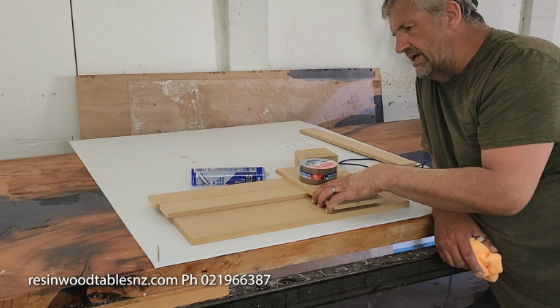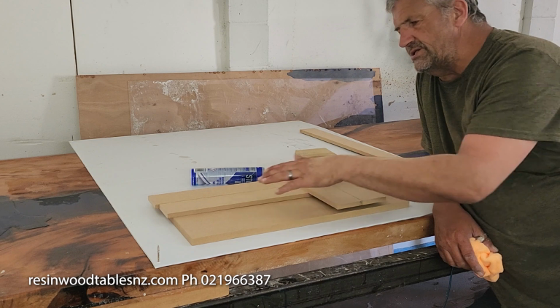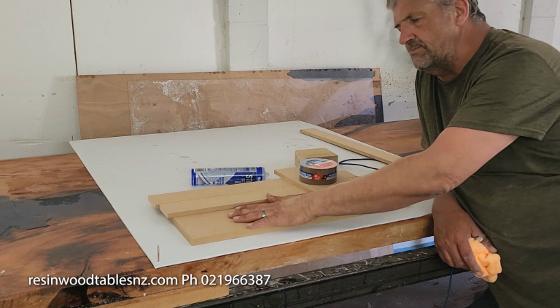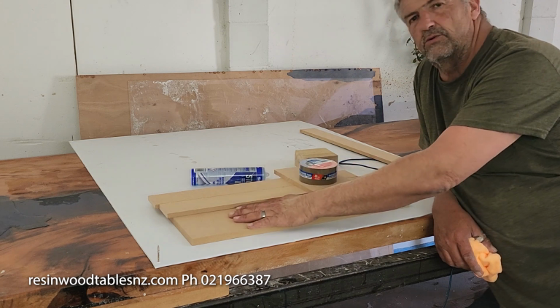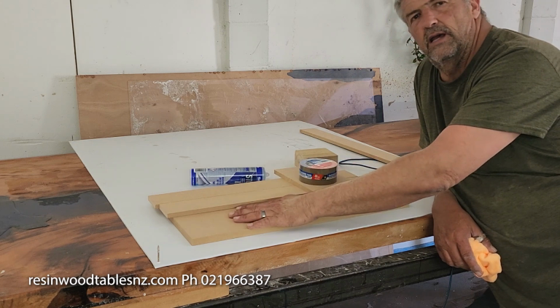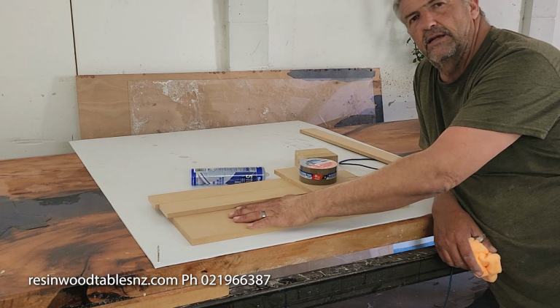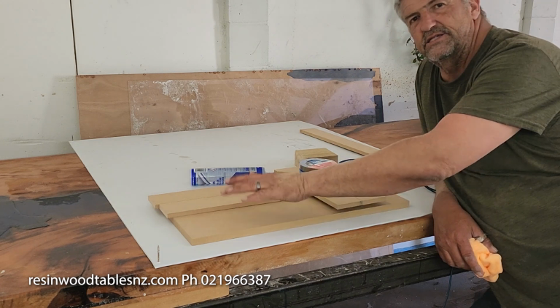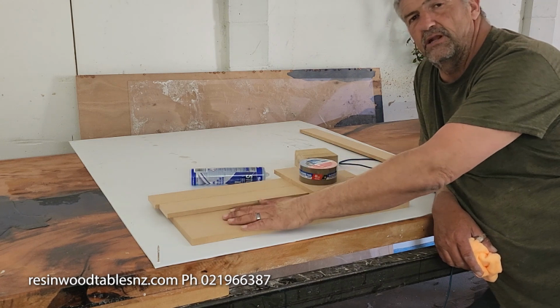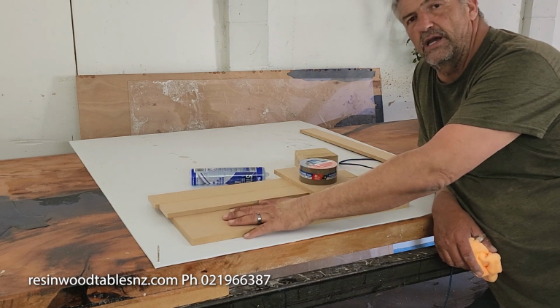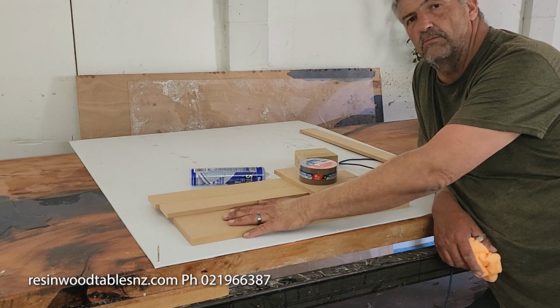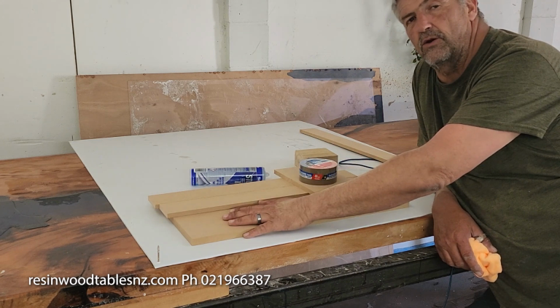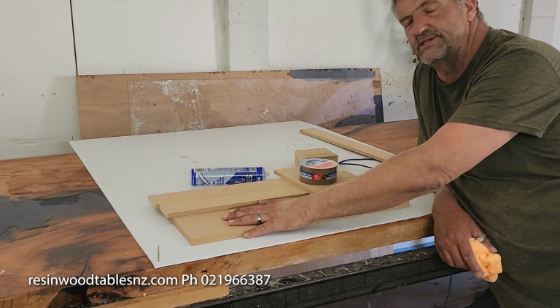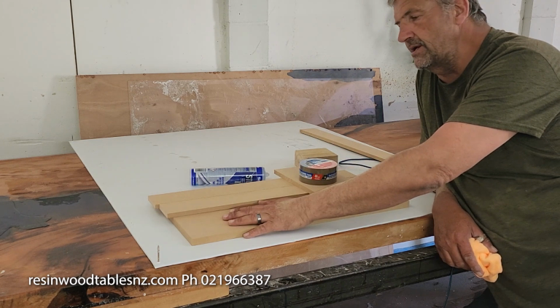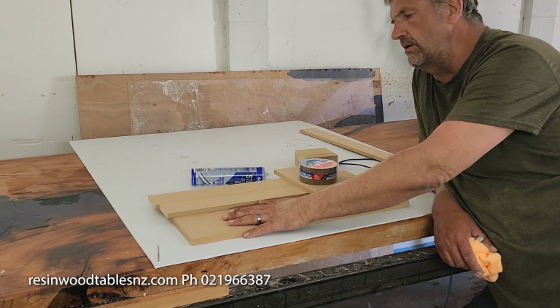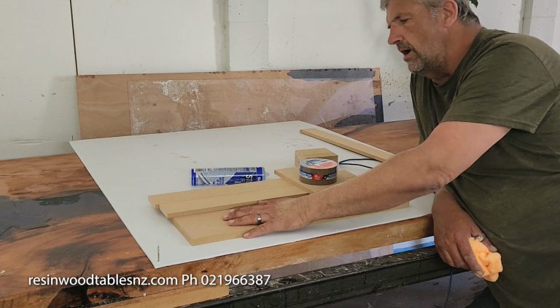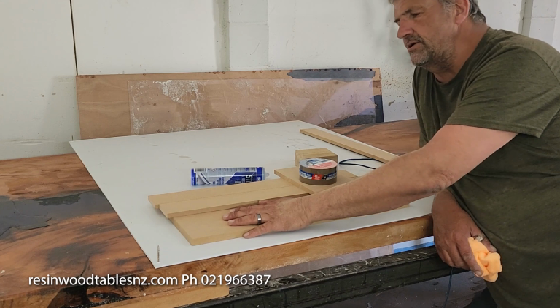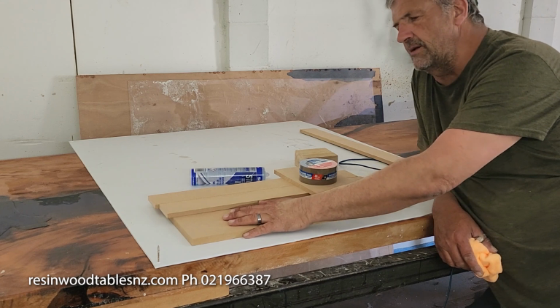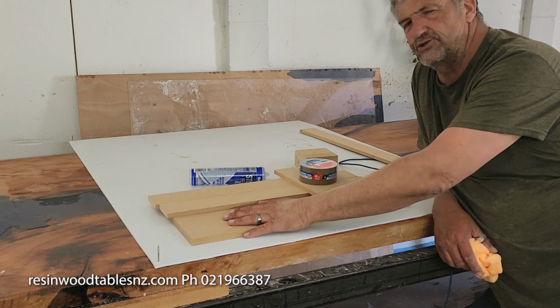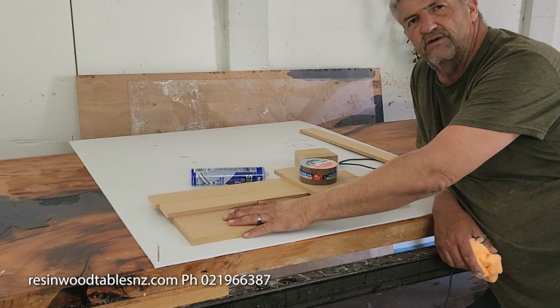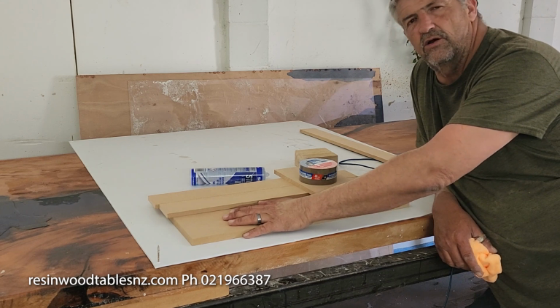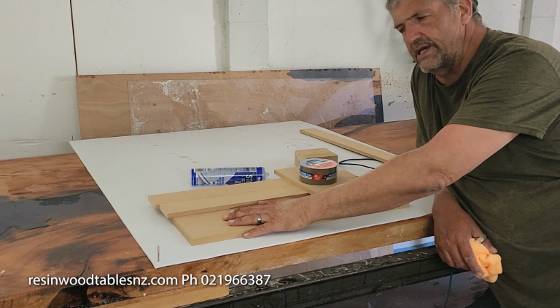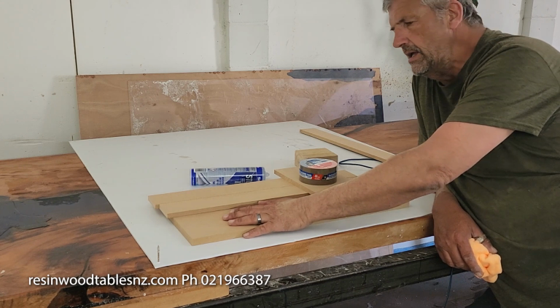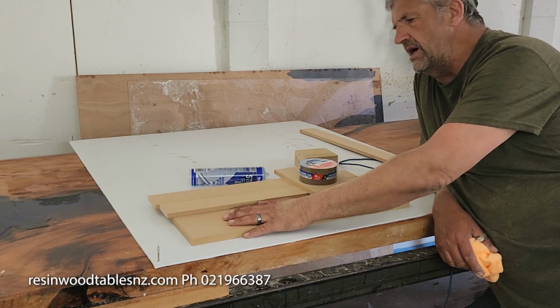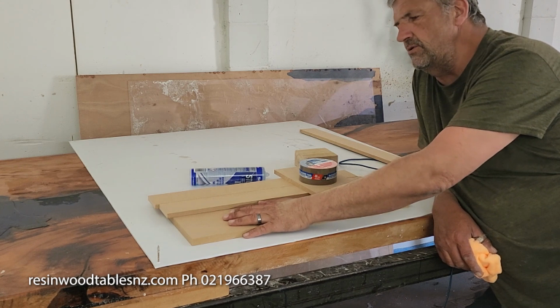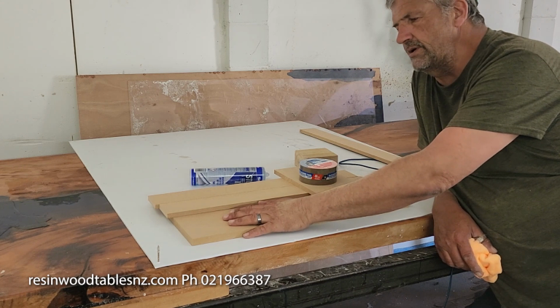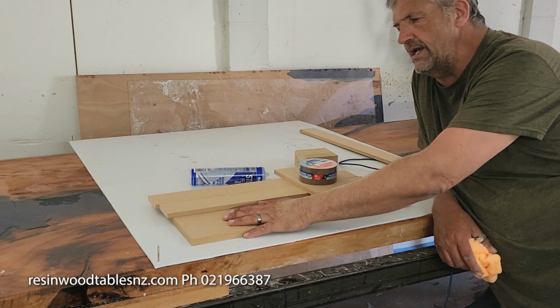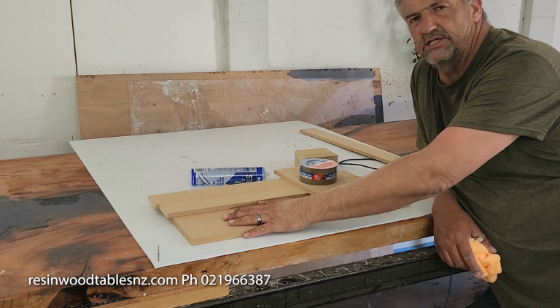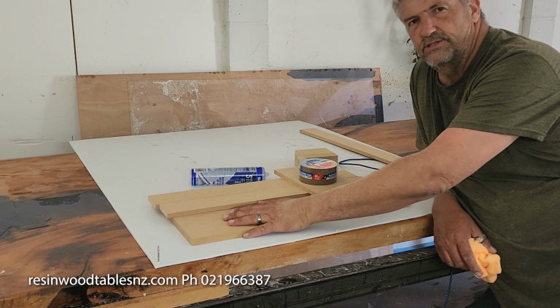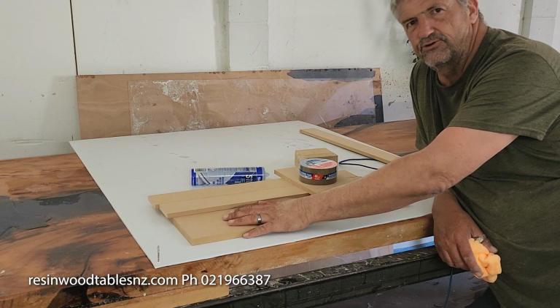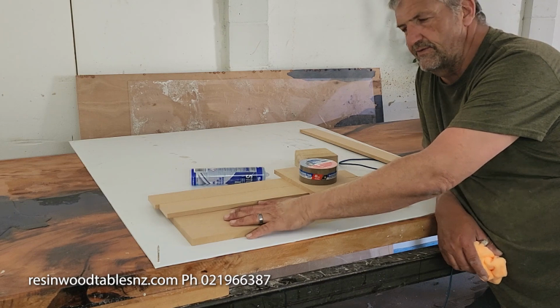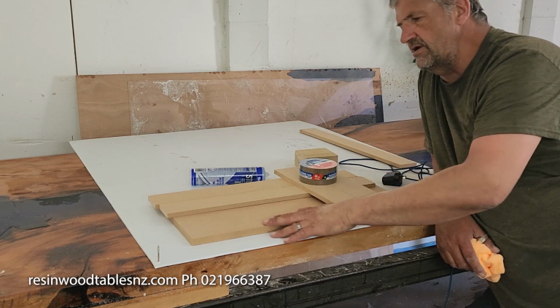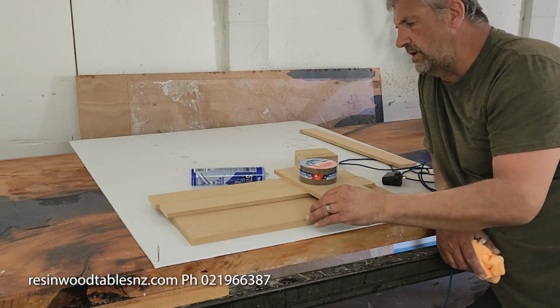Once you get the mold, just assemble it the way that I'm going to assemble it now. I'm going to use an impact driver — it's a lot quicker — but you can just use a screwdriver if you don't have one.